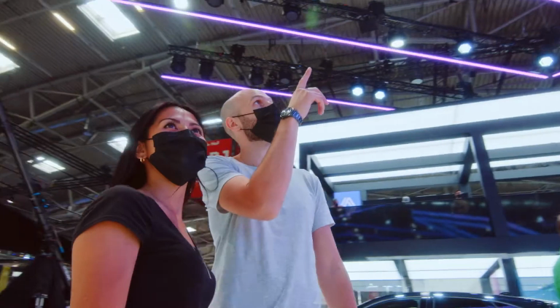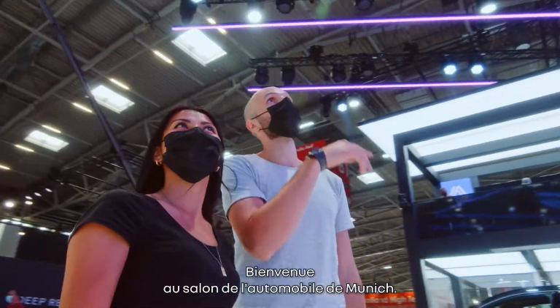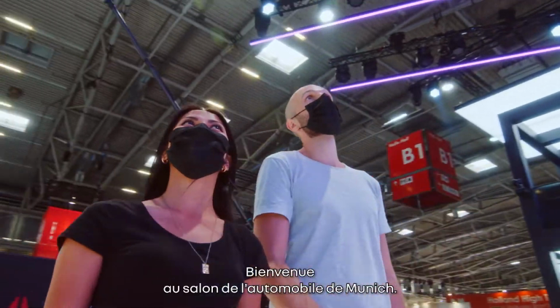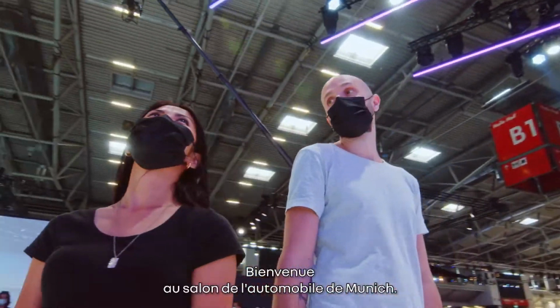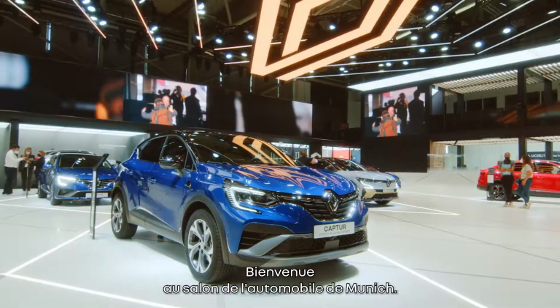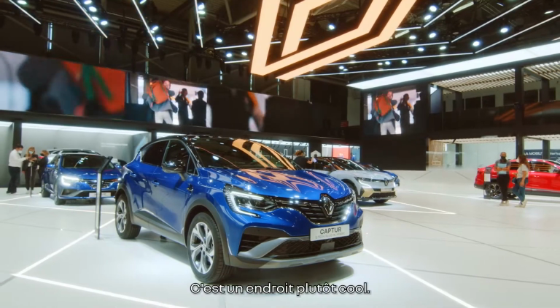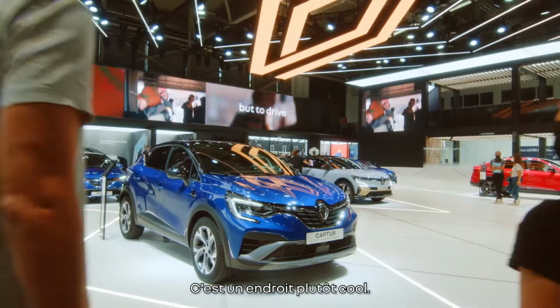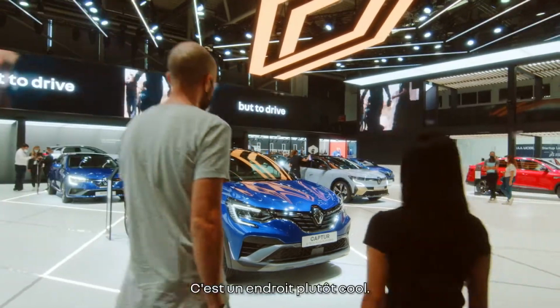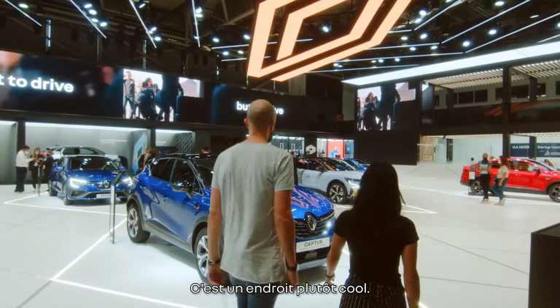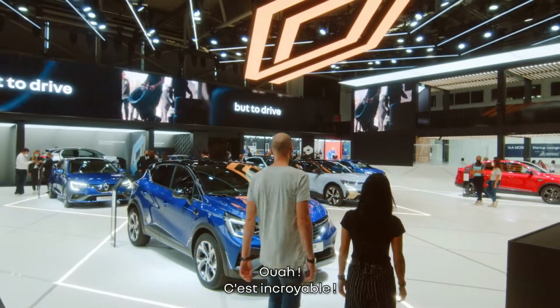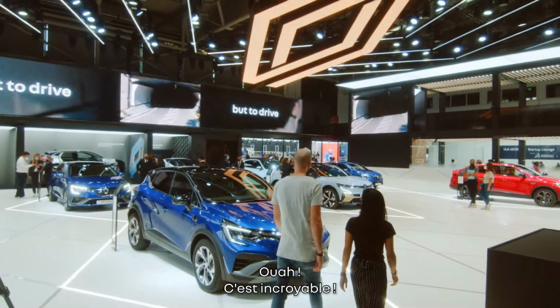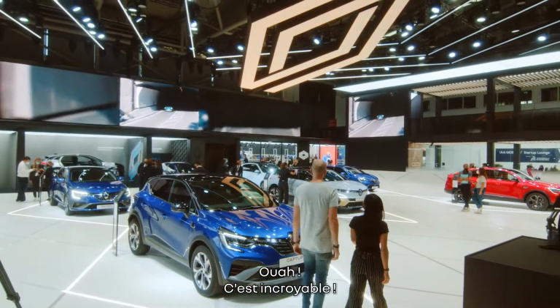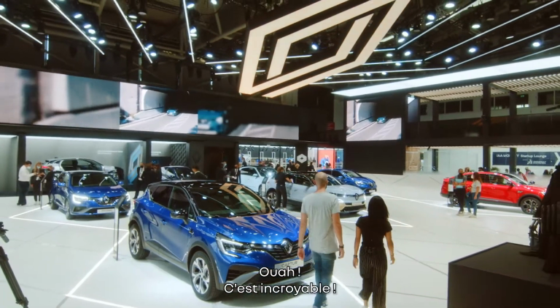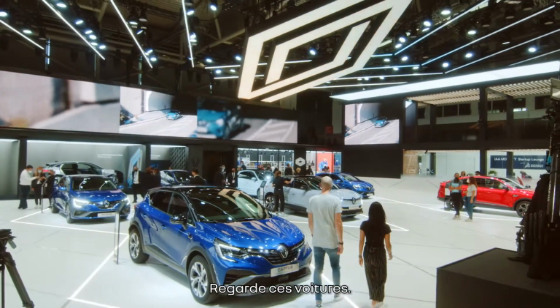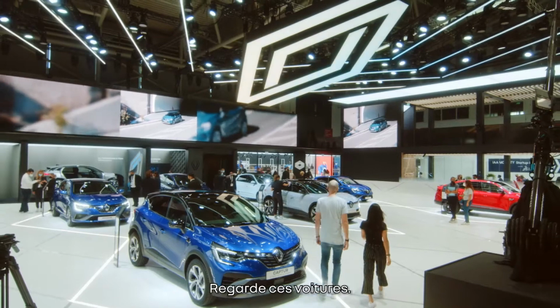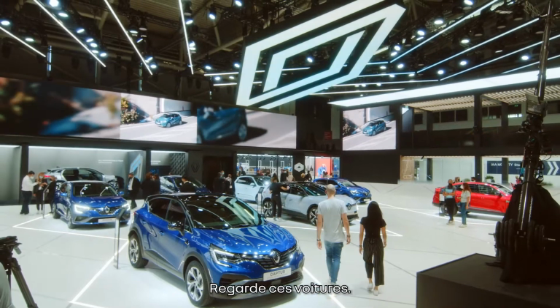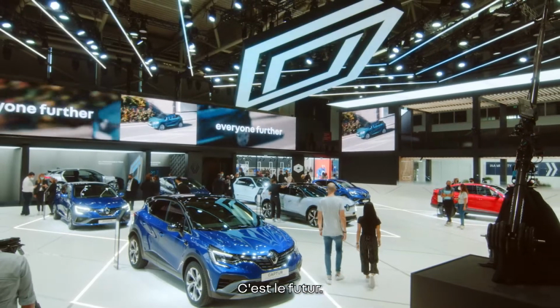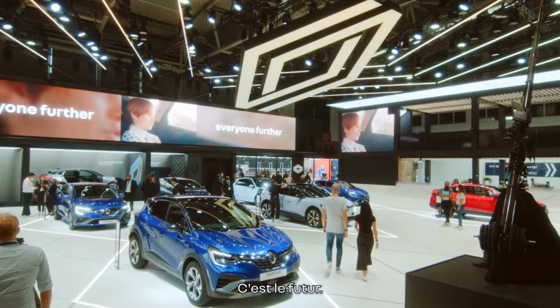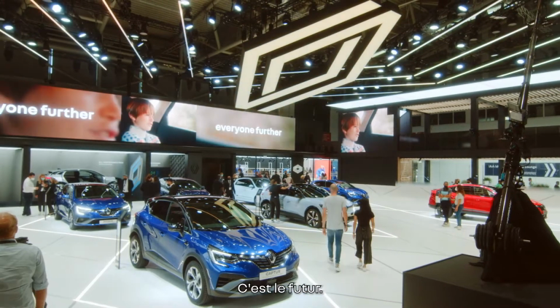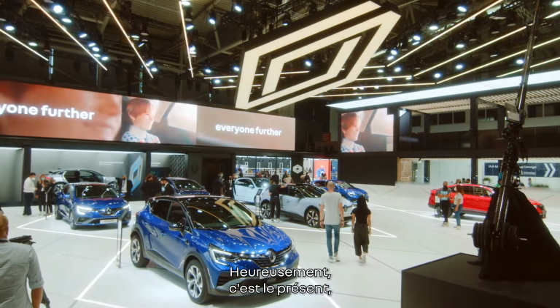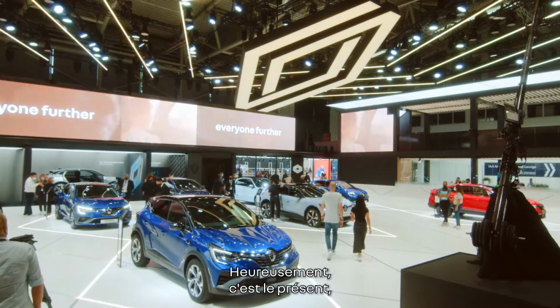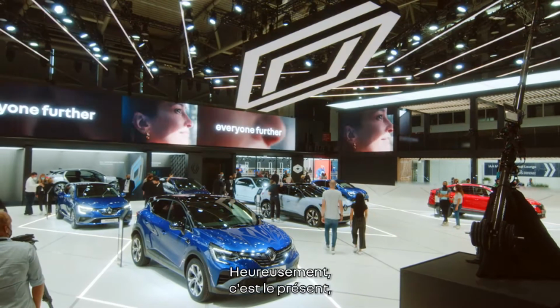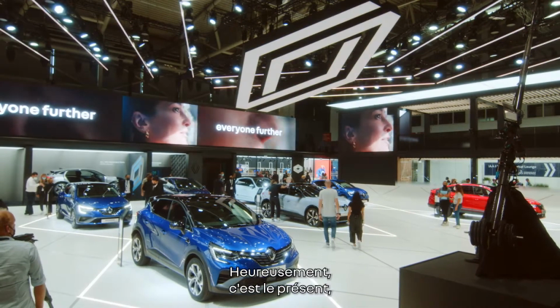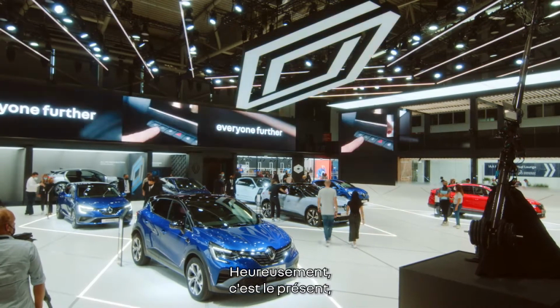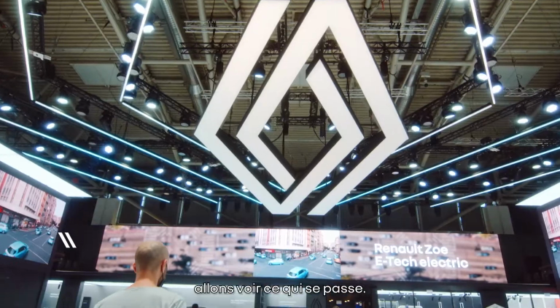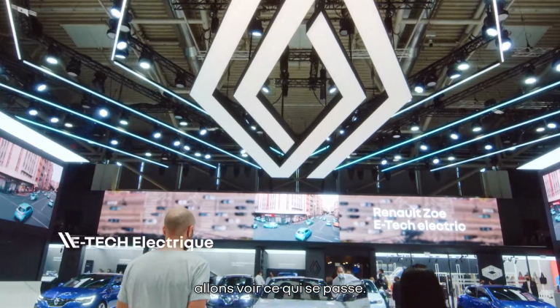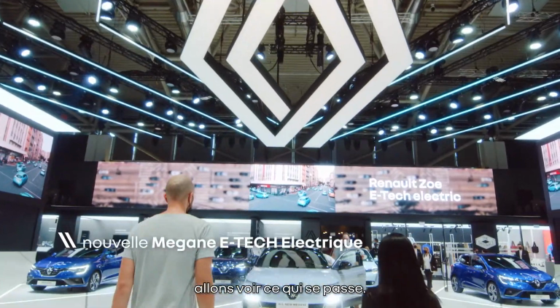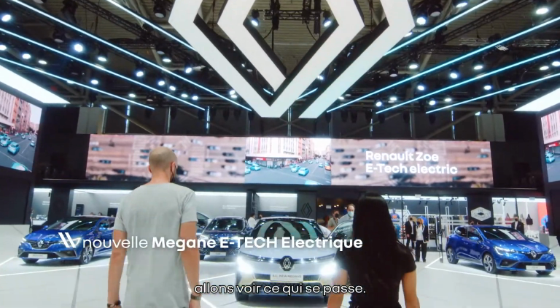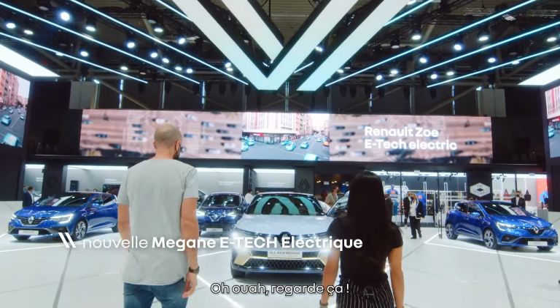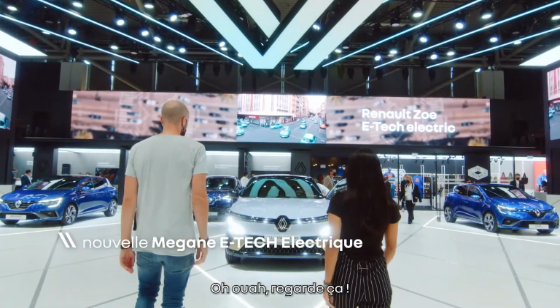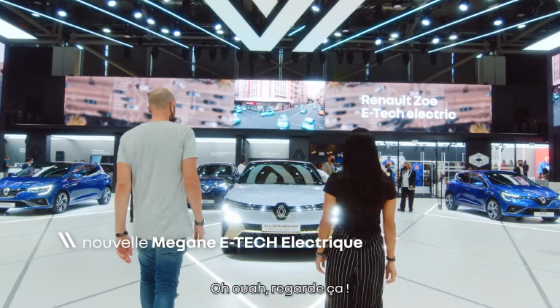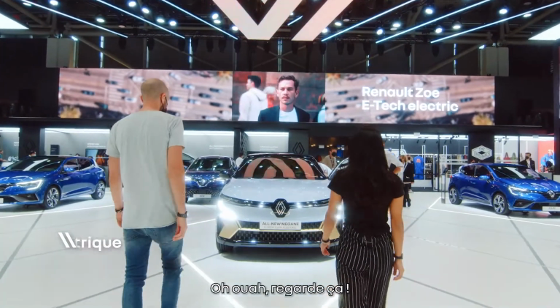So welcome to Munich car show. Pretty cool place to be. Look at these cars. It's the future. Luckily, it's the present. So I say we're going to see what's going on. Look at this.